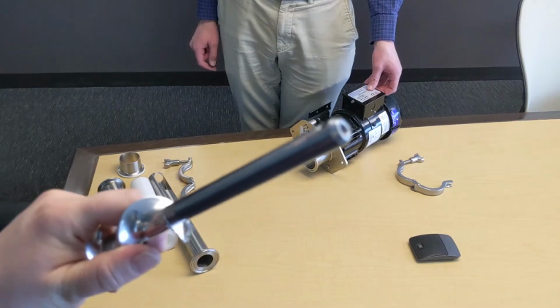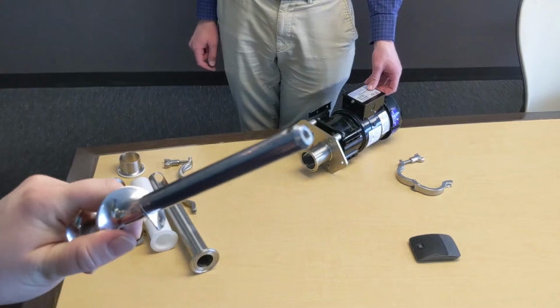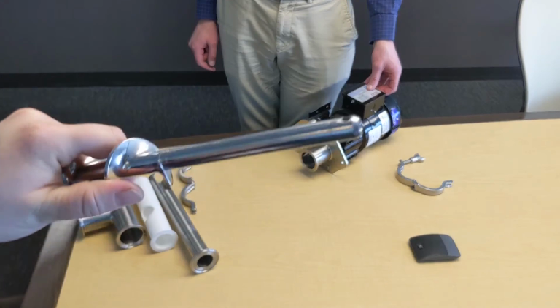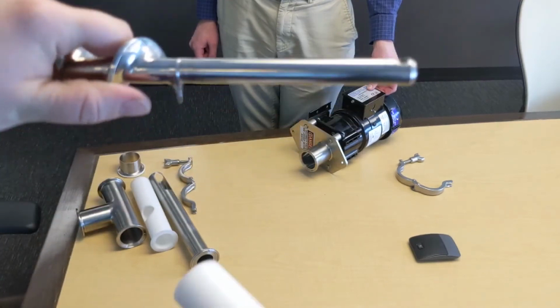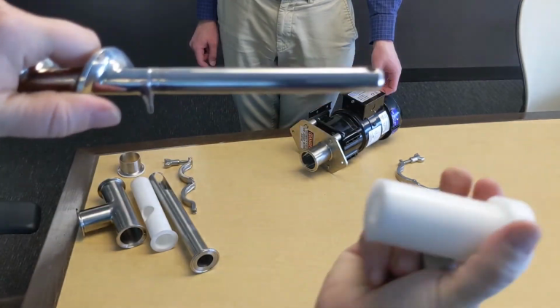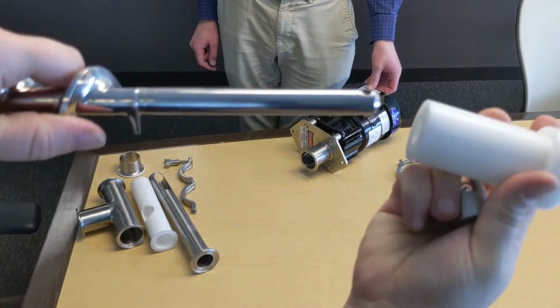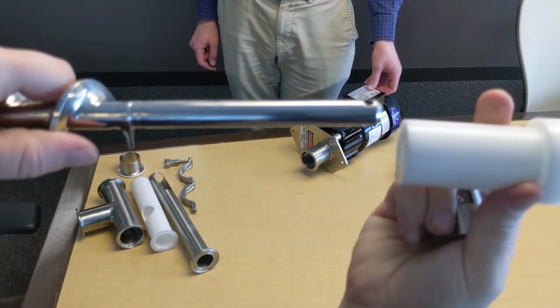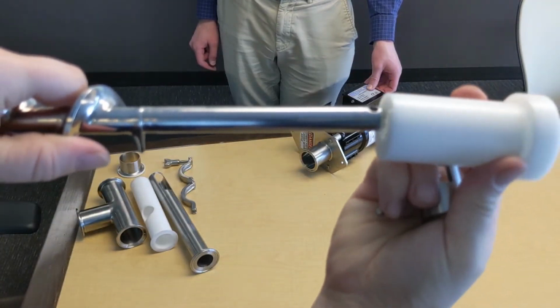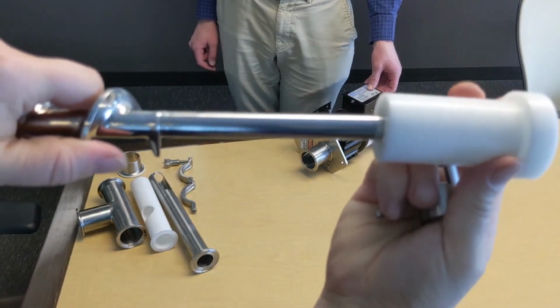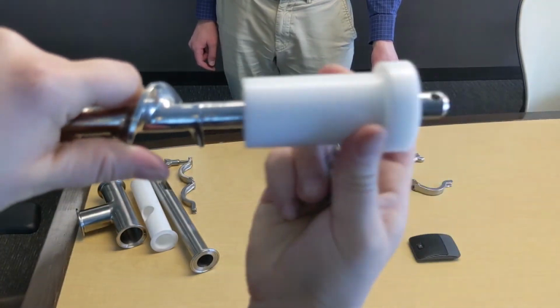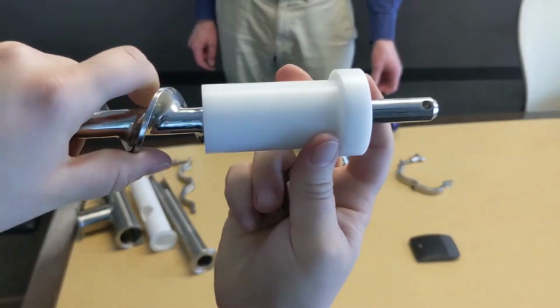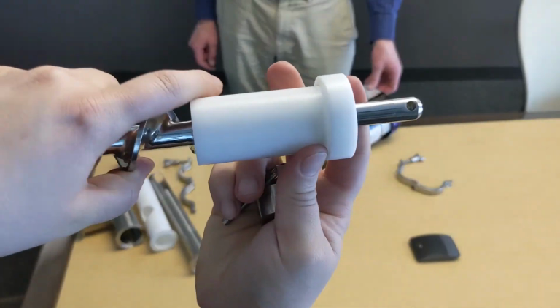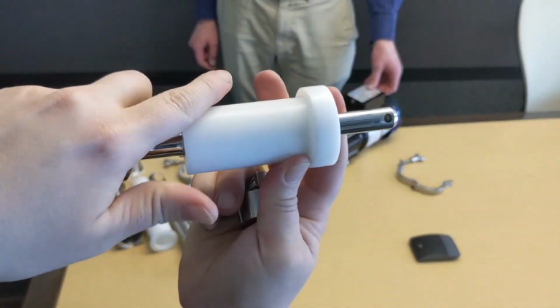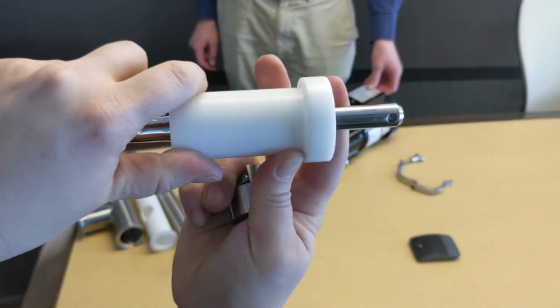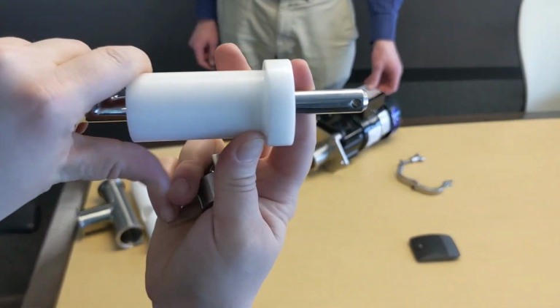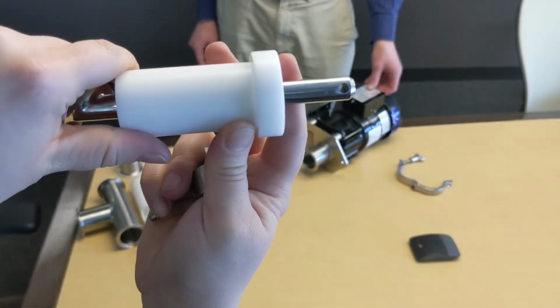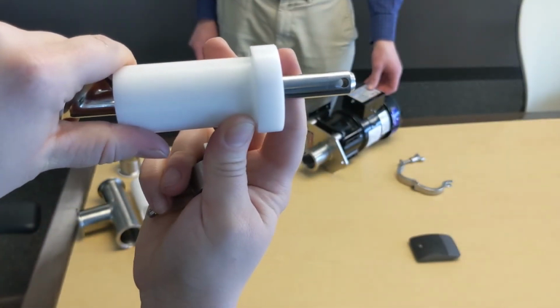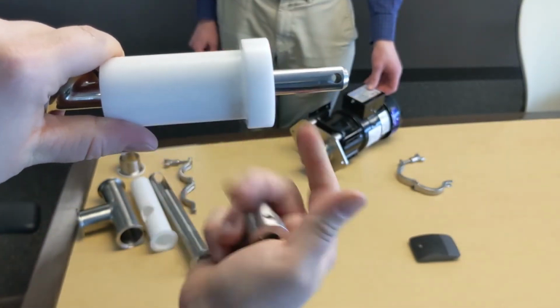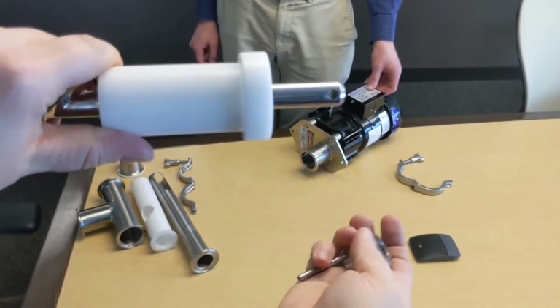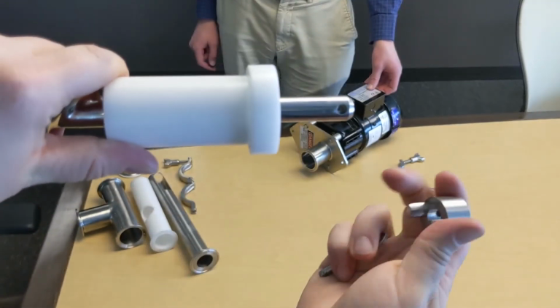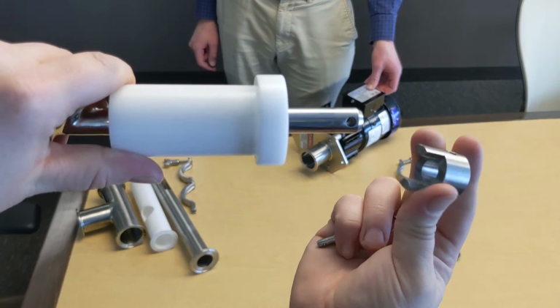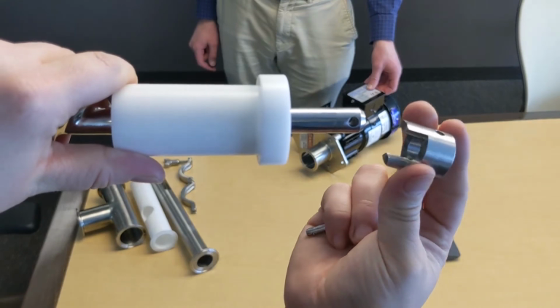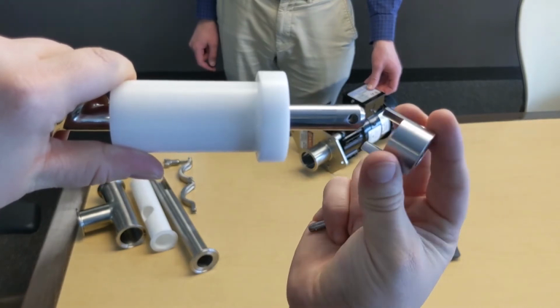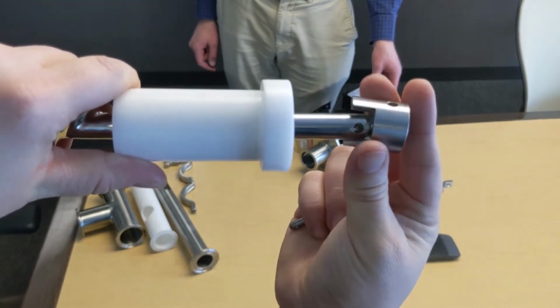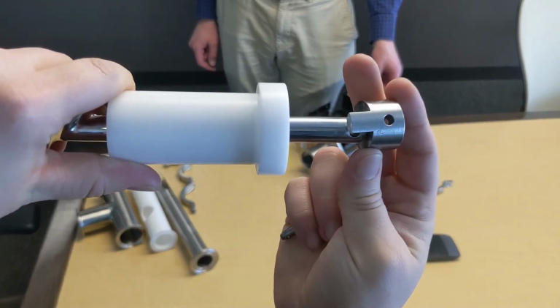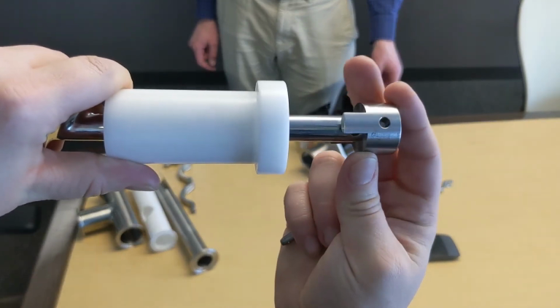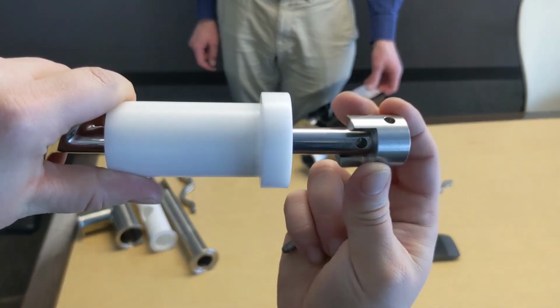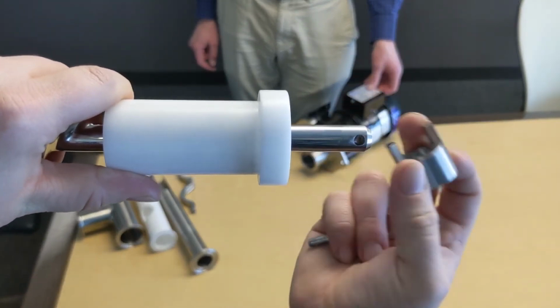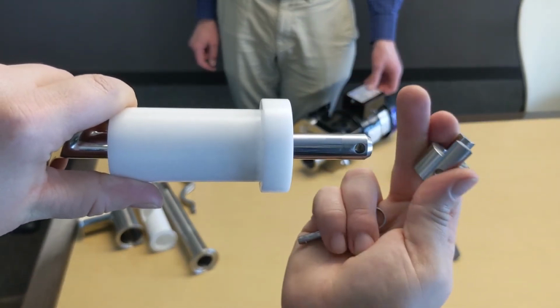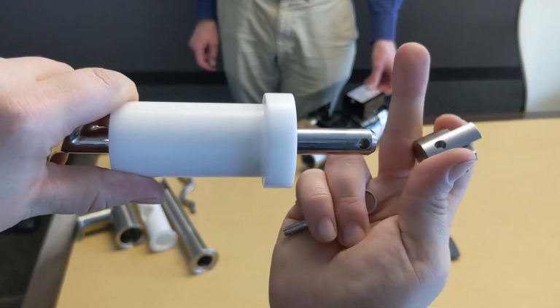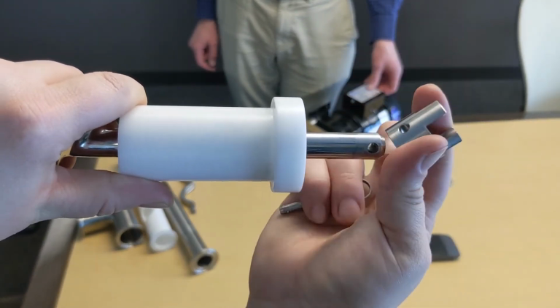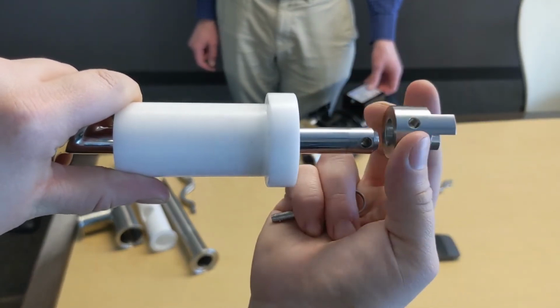Reassembly is the reverse: pushing the bushing on, installing the coupling, and inserting the pin.